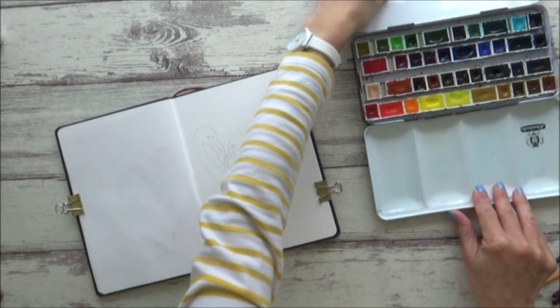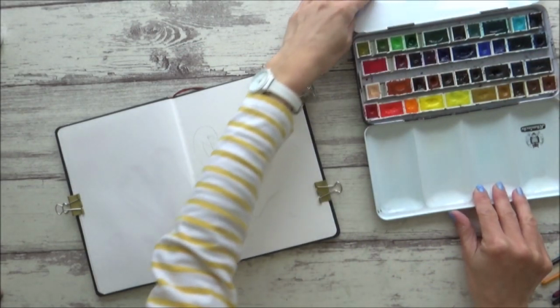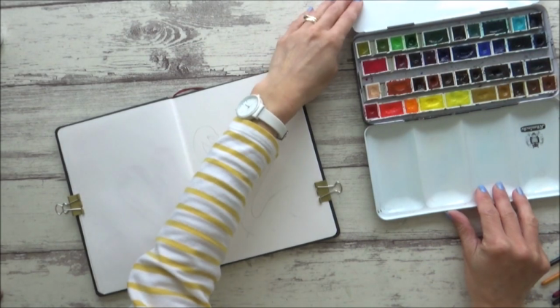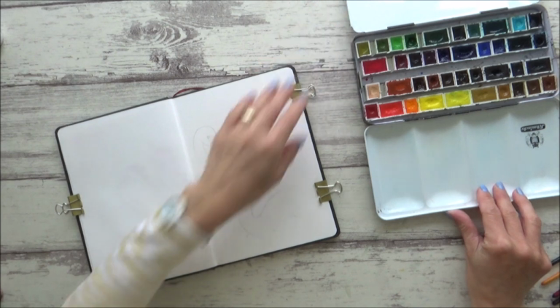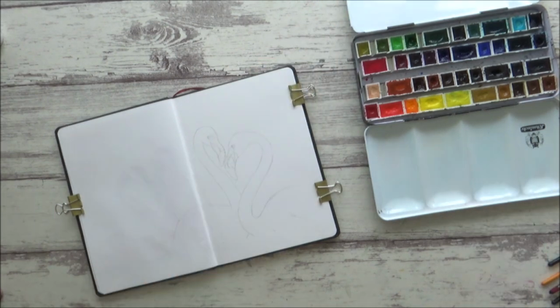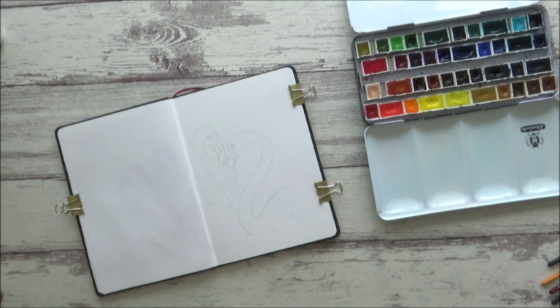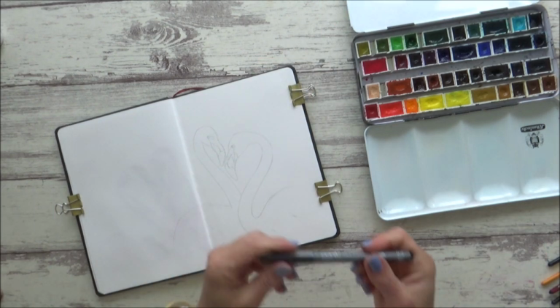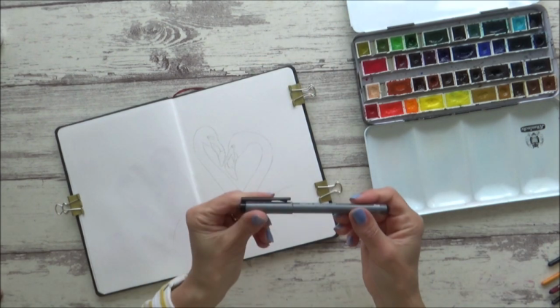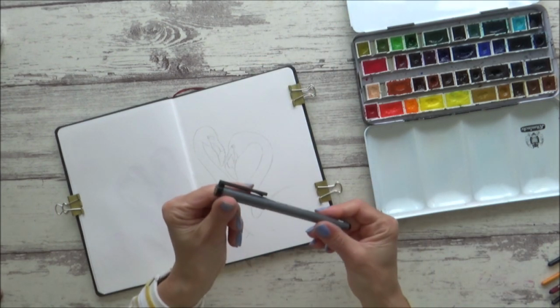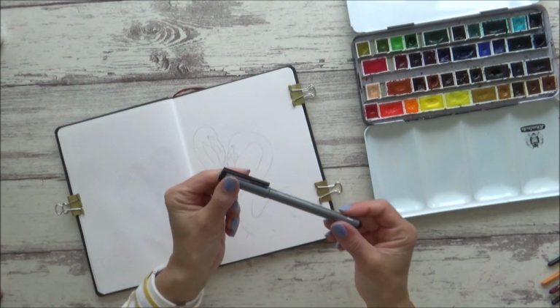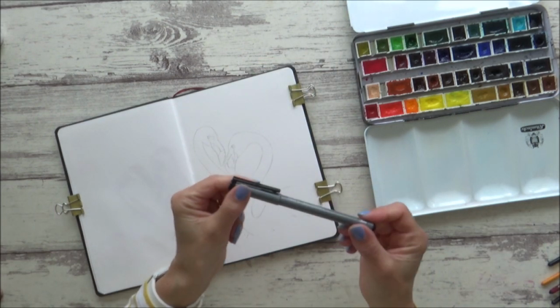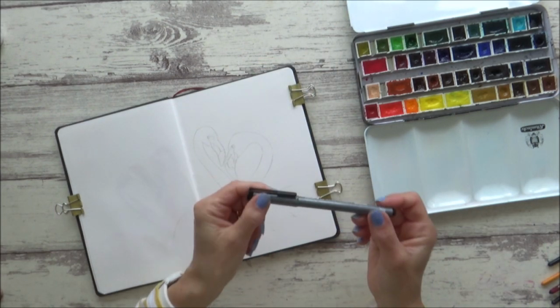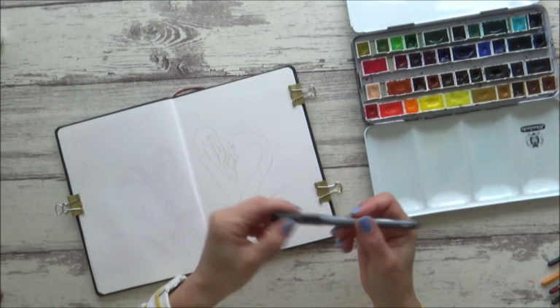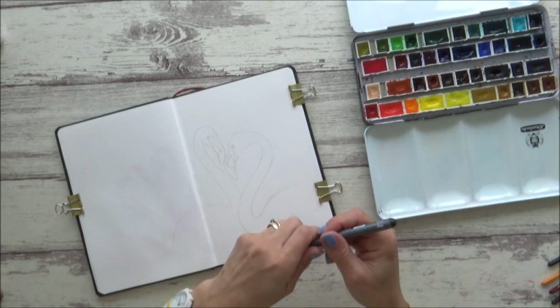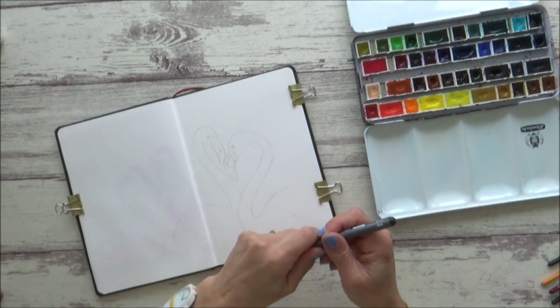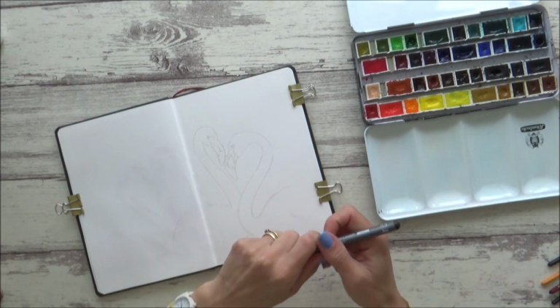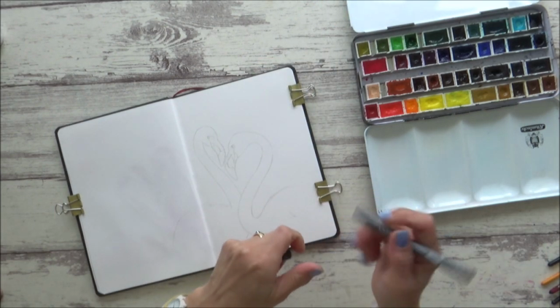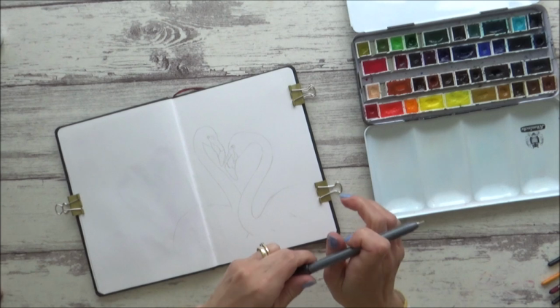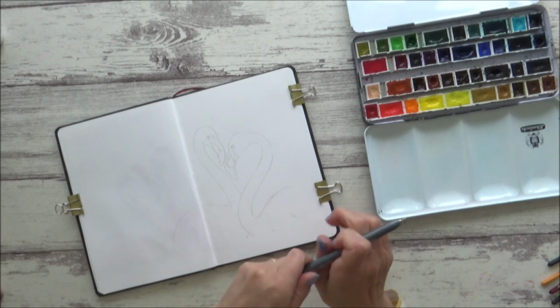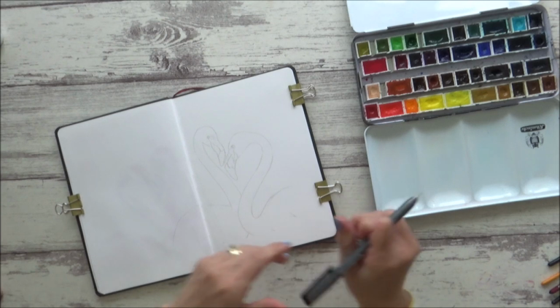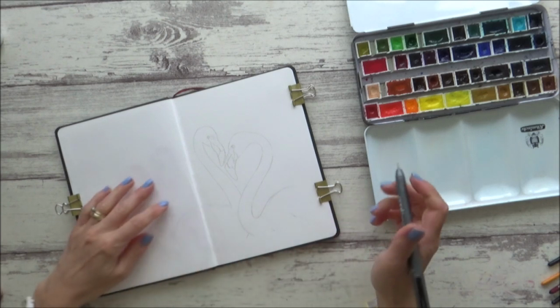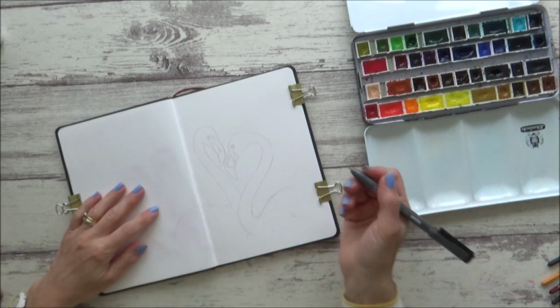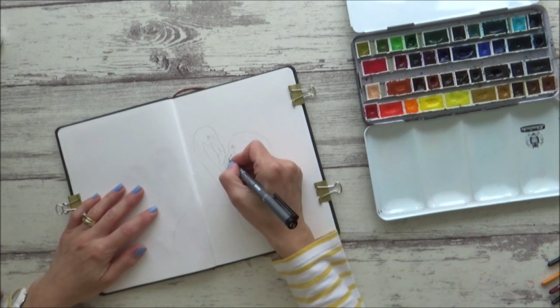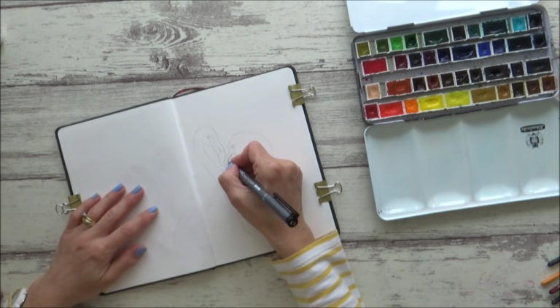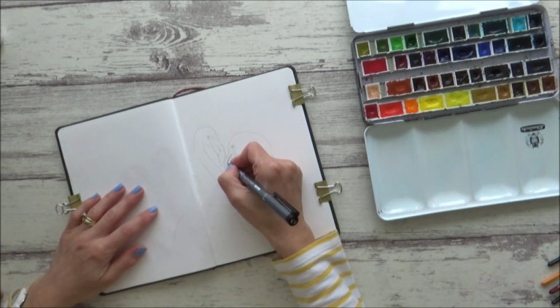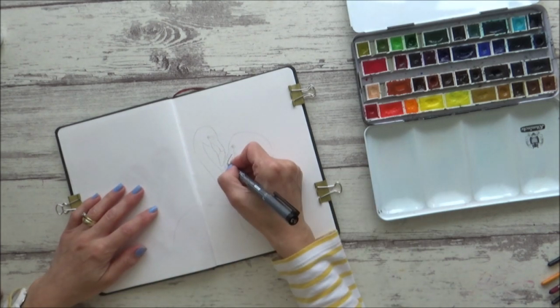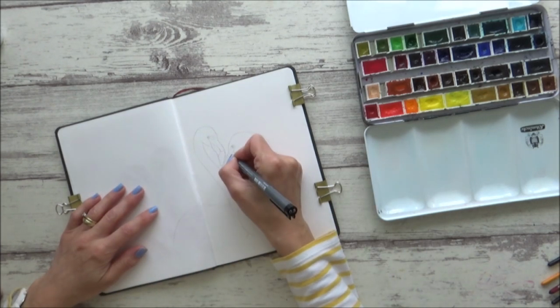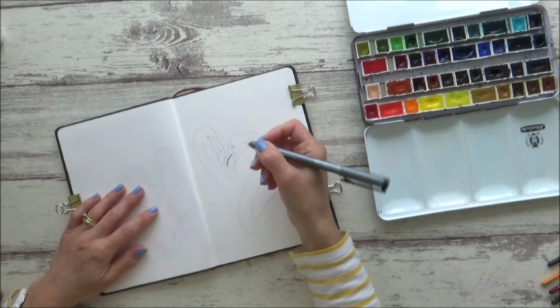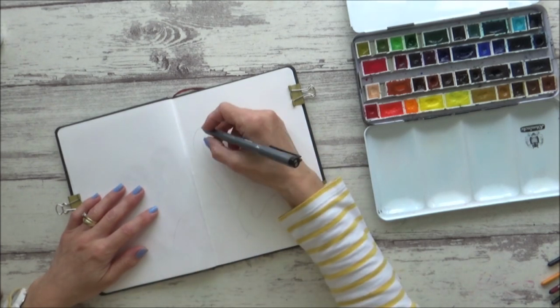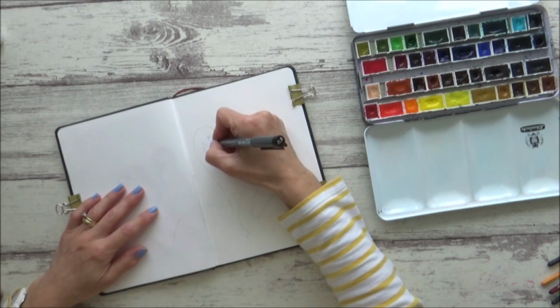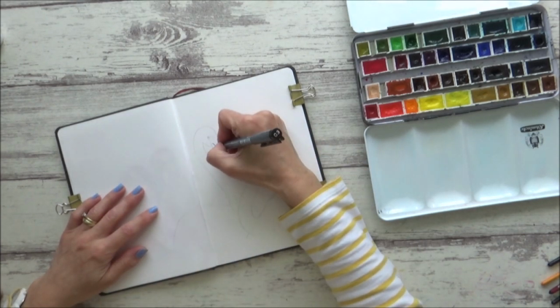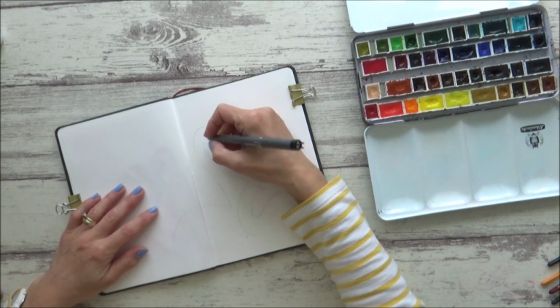I want it to look loose and expressive, and instead of using my regular paint brushes I'm going to be using an aqua brush to keep it all quite fluid. I'm also going to use a waterproof black Copic multiliner before I start, just to put in the really tiny black pupils and the thin black lines on the beaks.